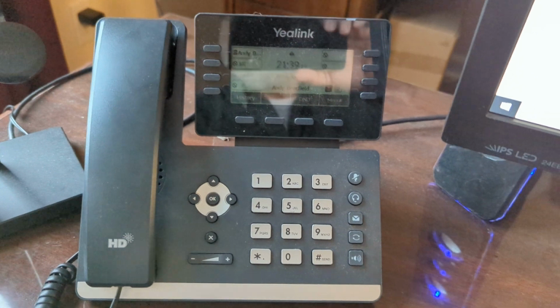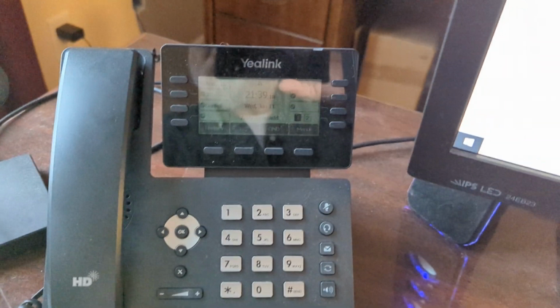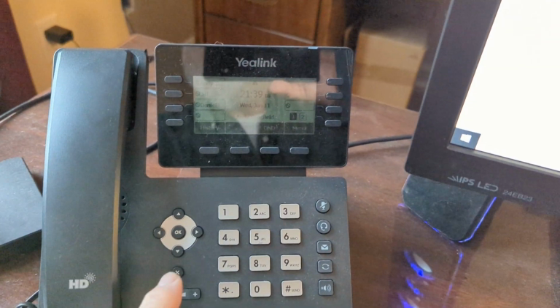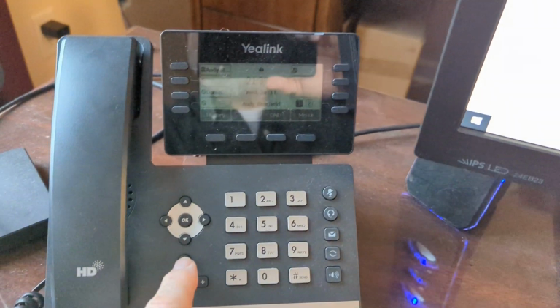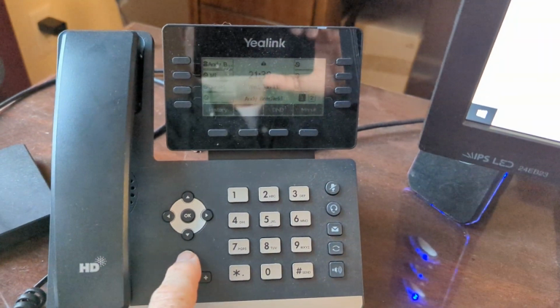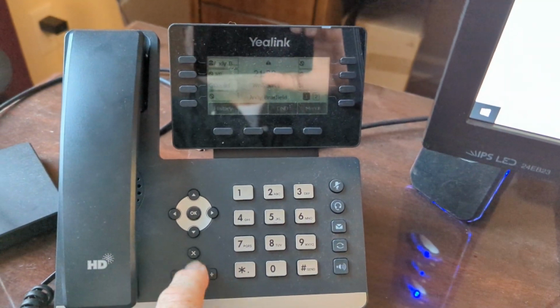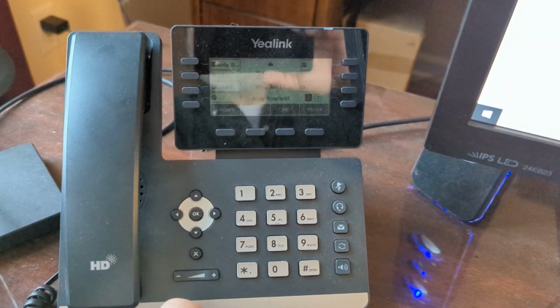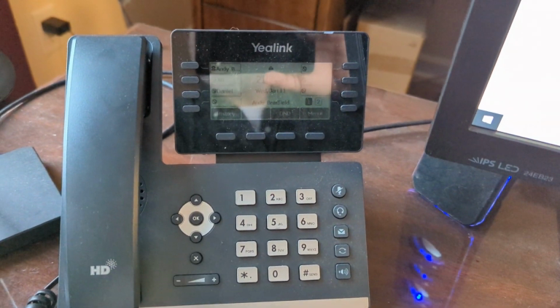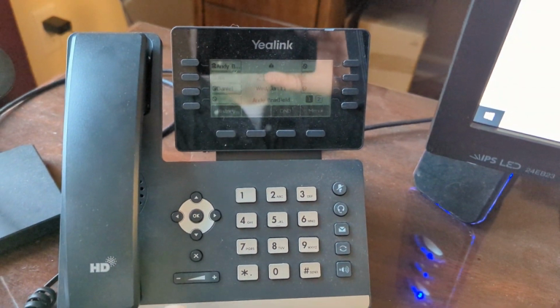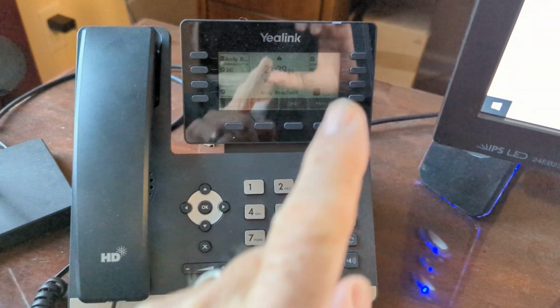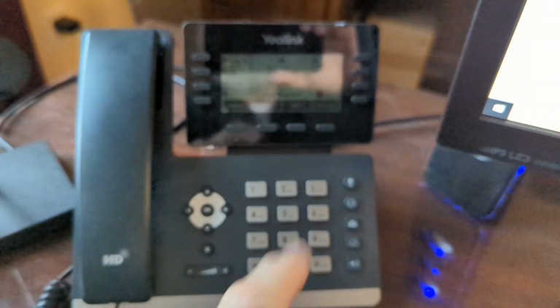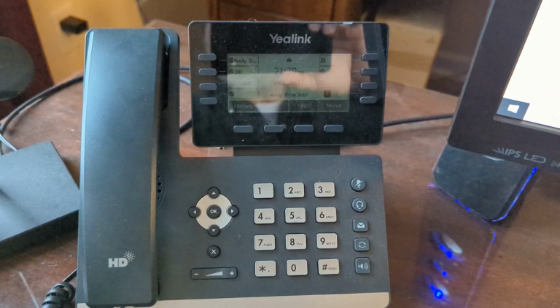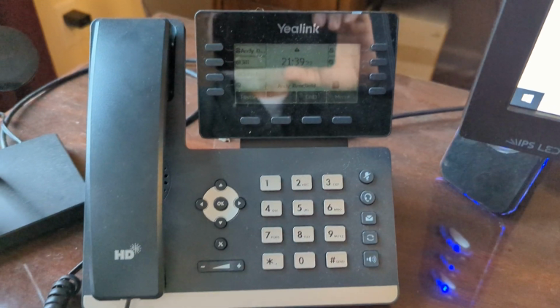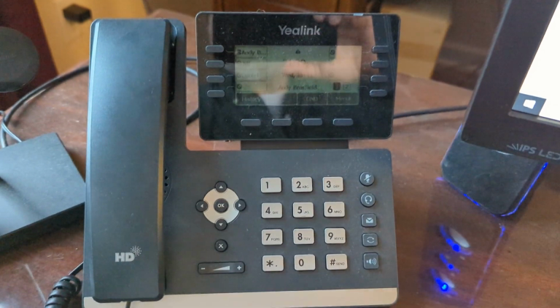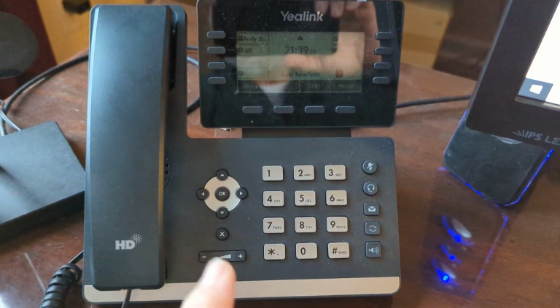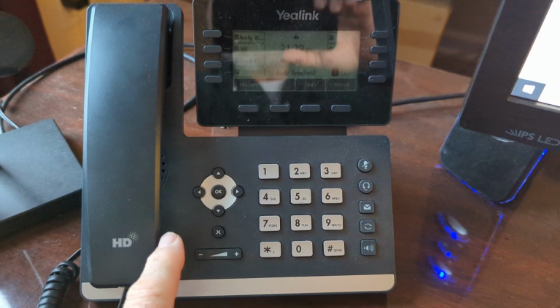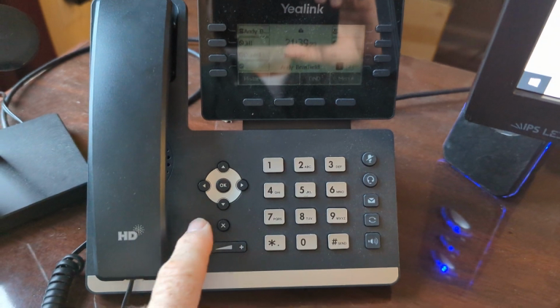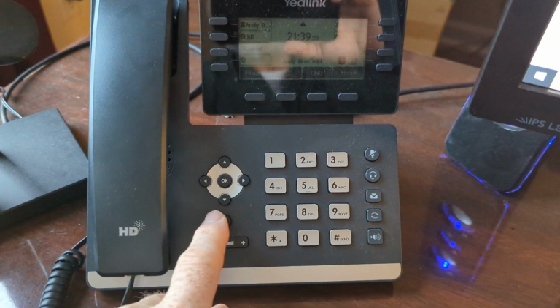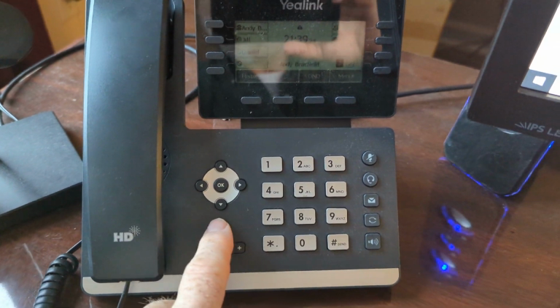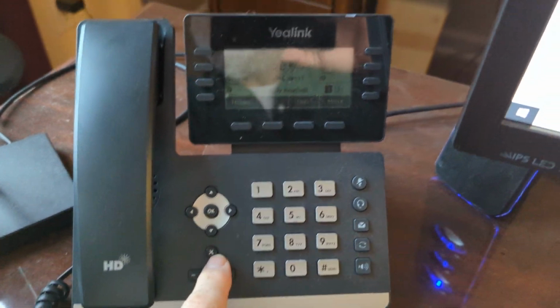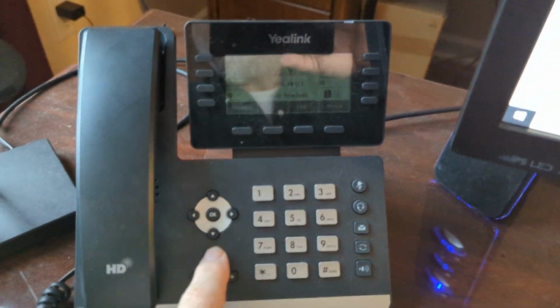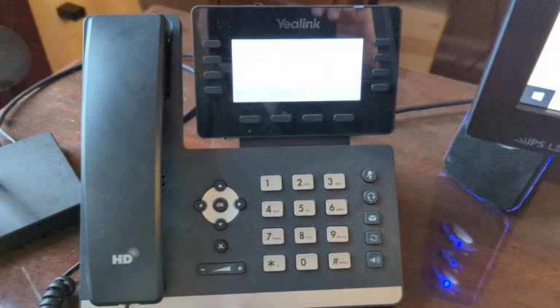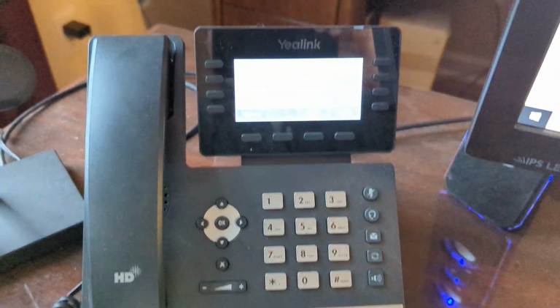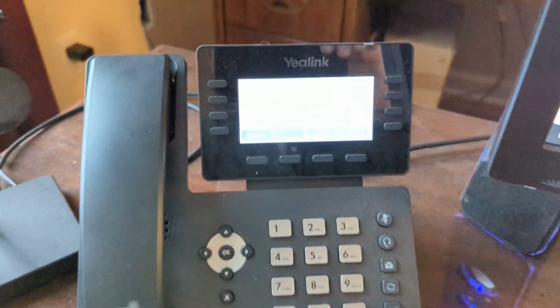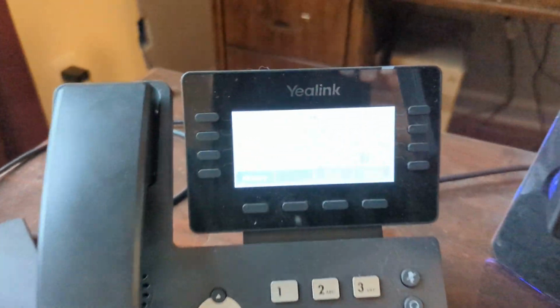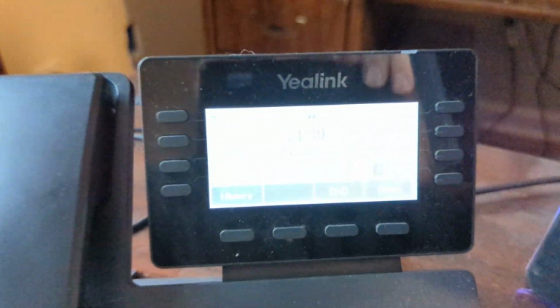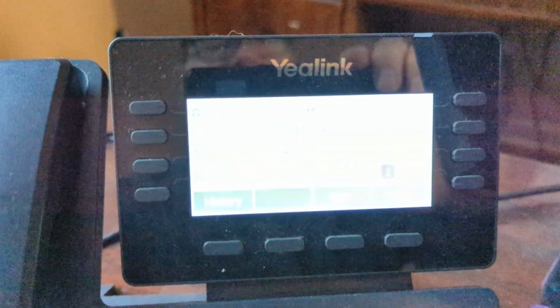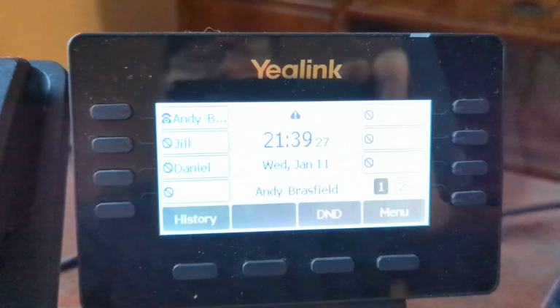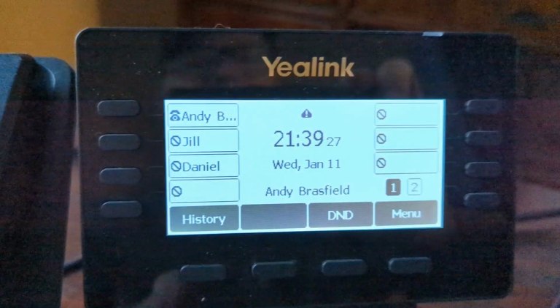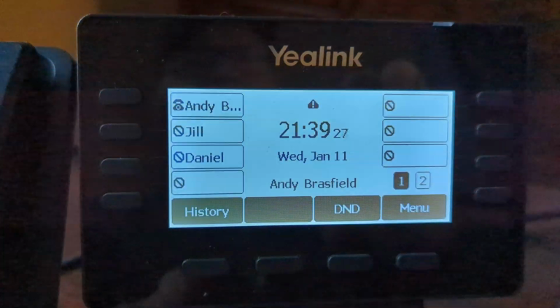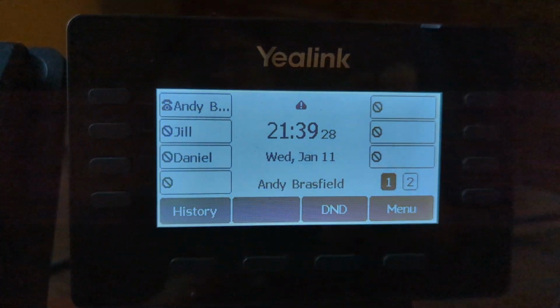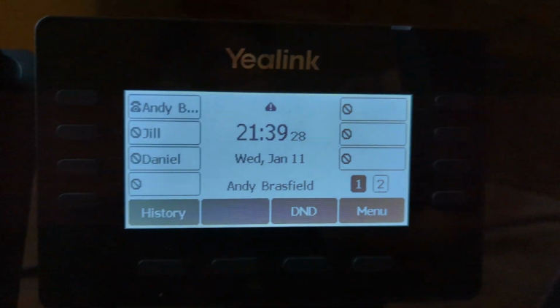First, wake up the phone — you can see the screen went dark on us. Hit the X to wake it up, and make sure that you're at the home screen.